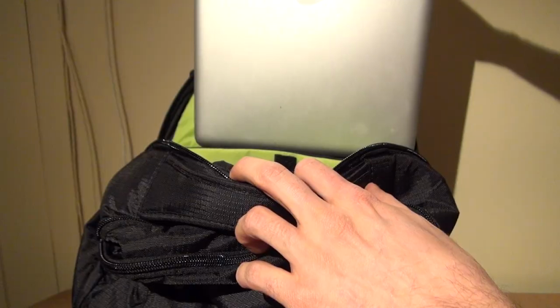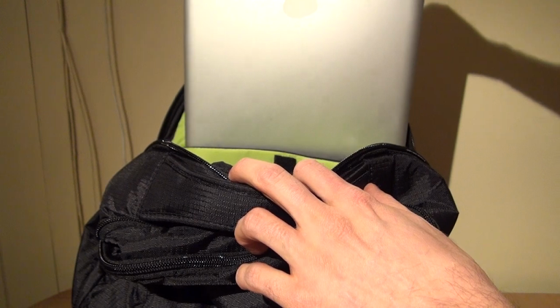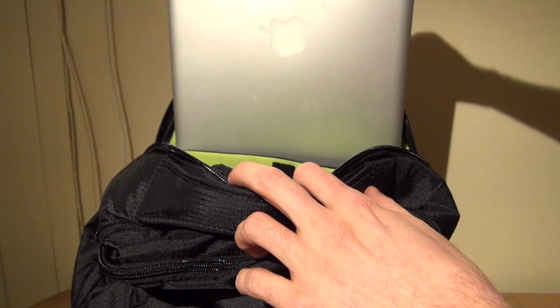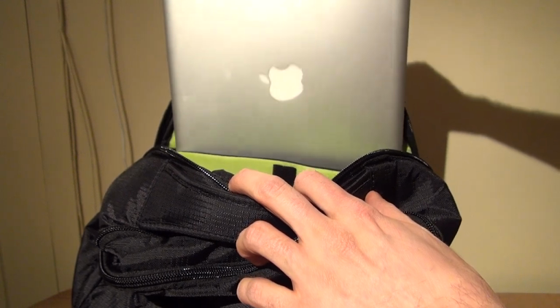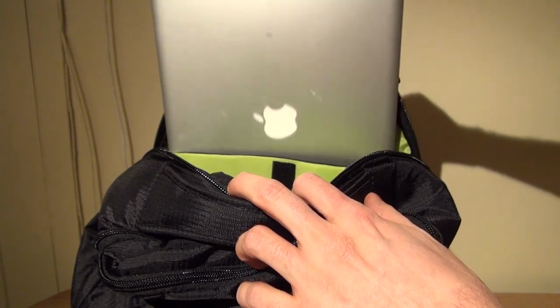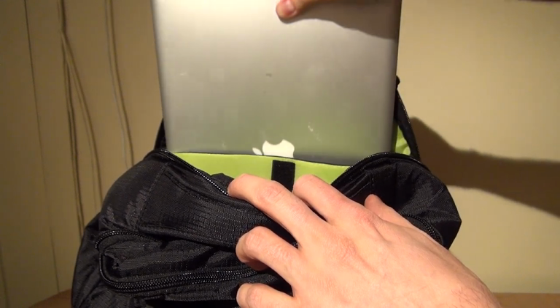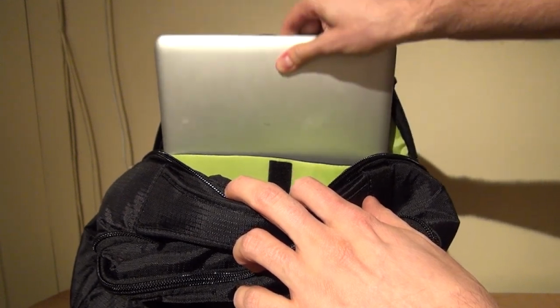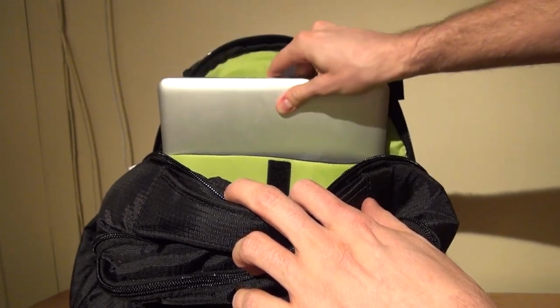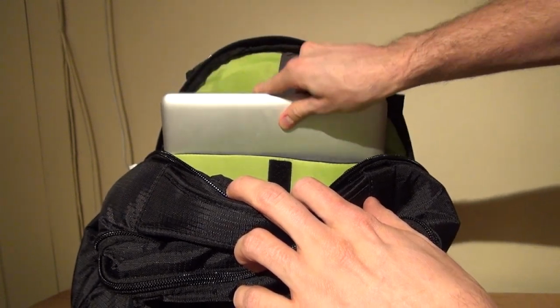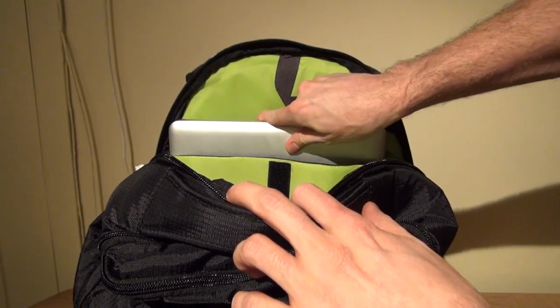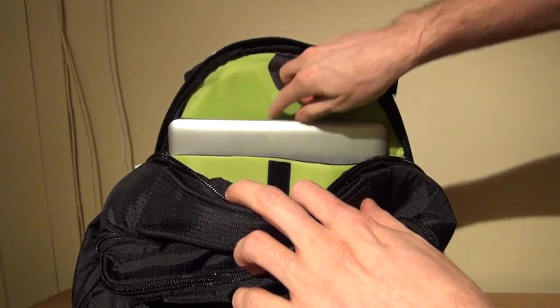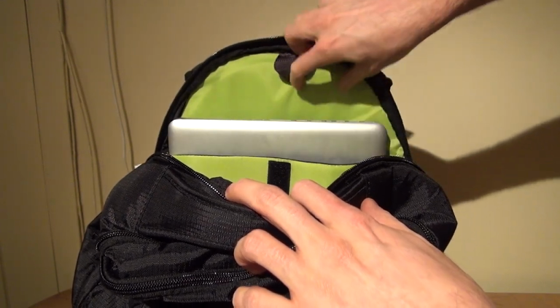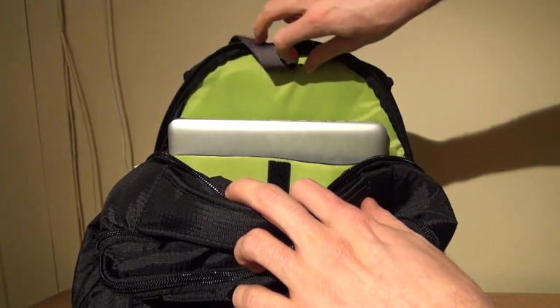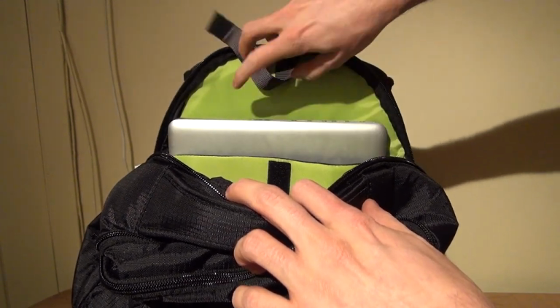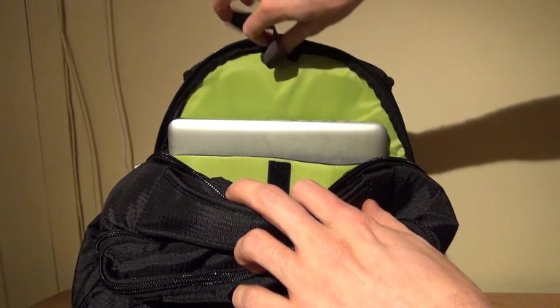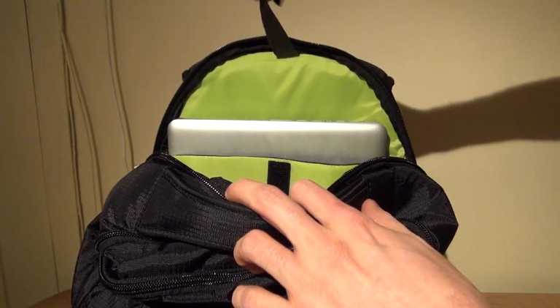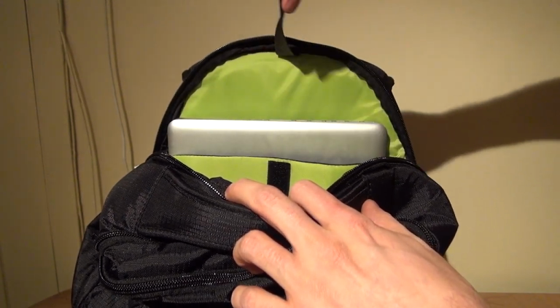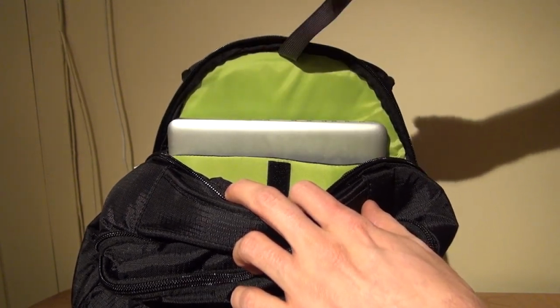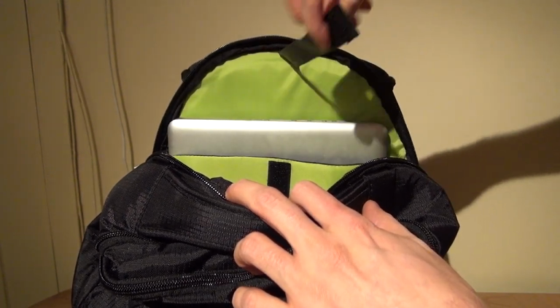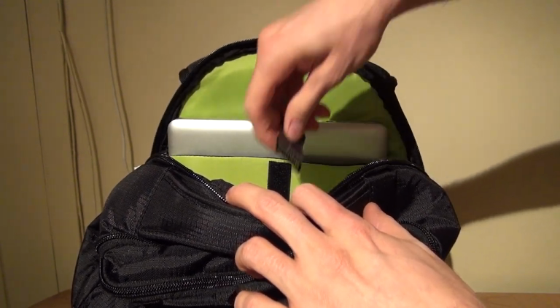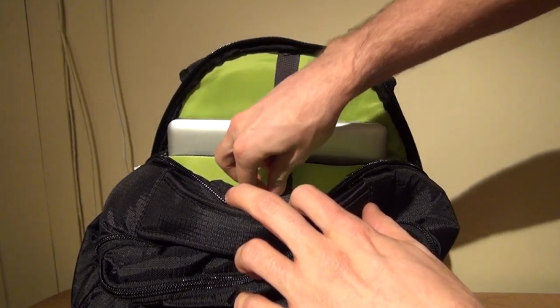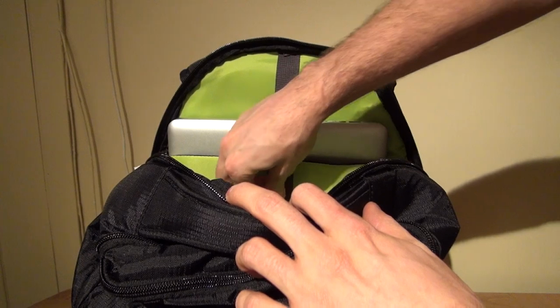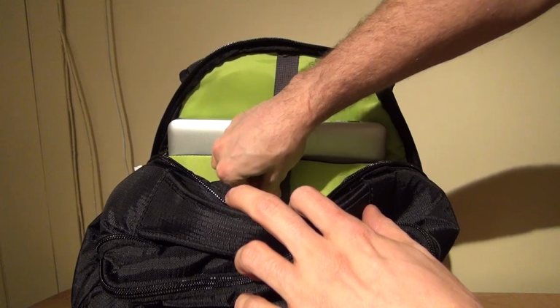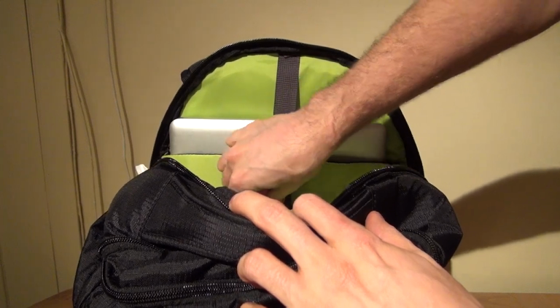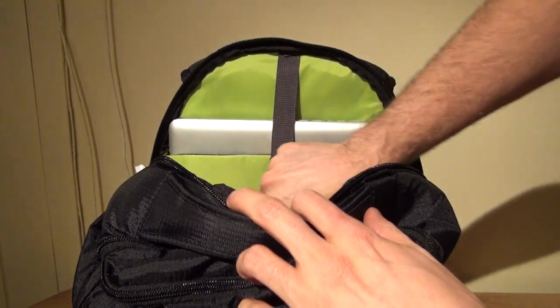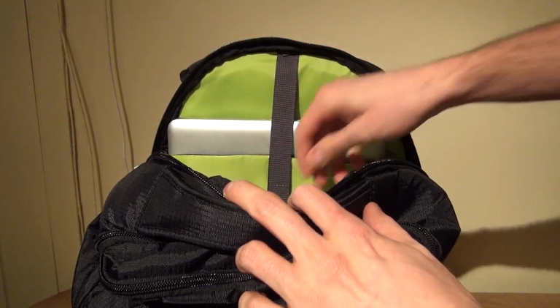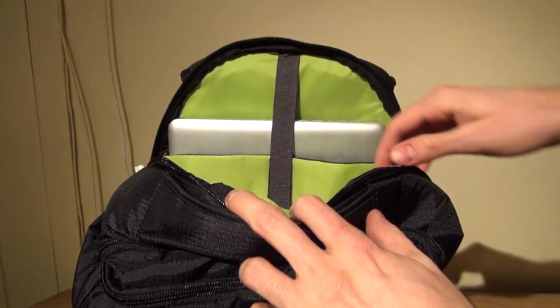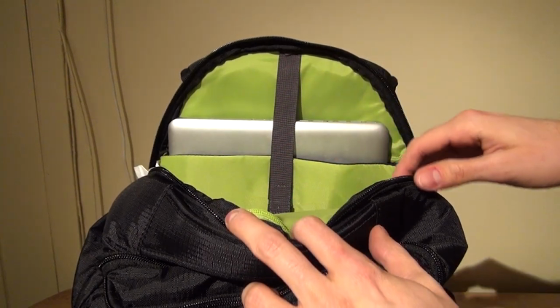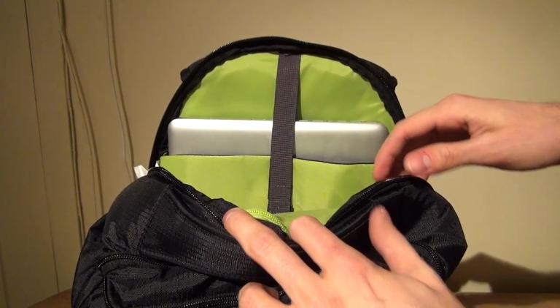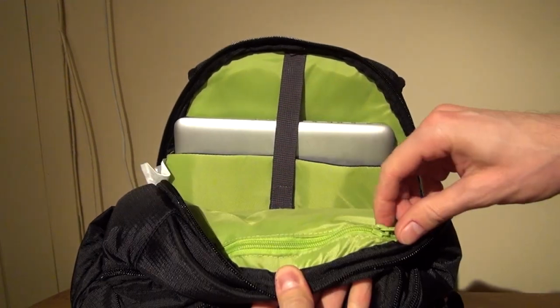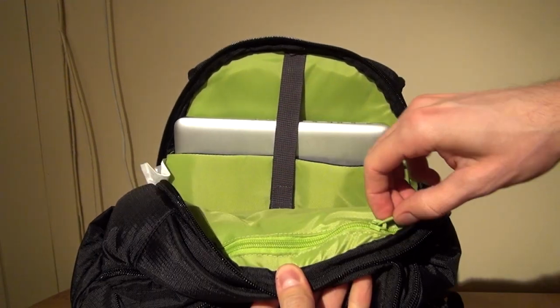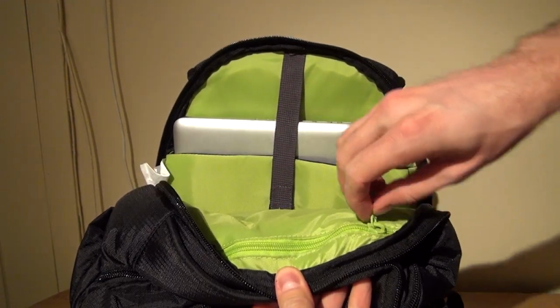Behind the main compartment, the Quest features a padded laptop compartment that can fit most laptops up to about 15 inches, and another small pocket right here.